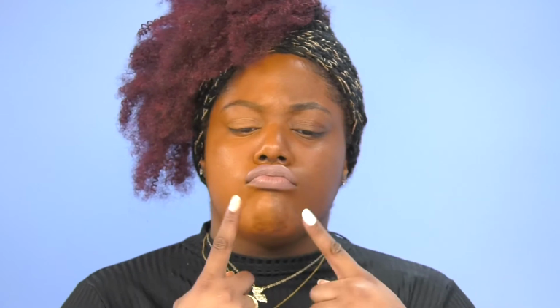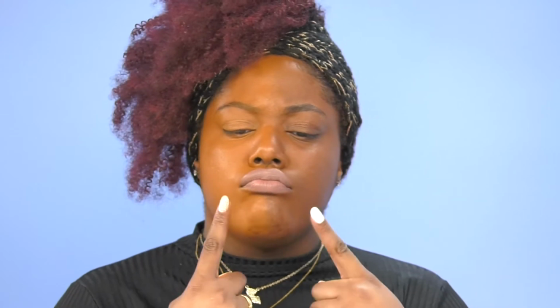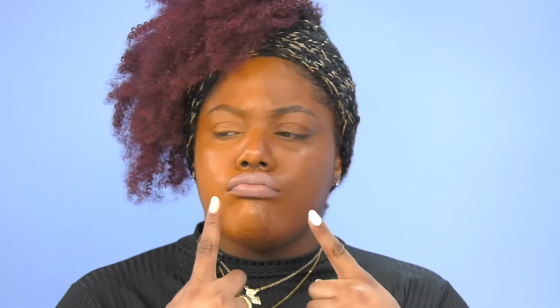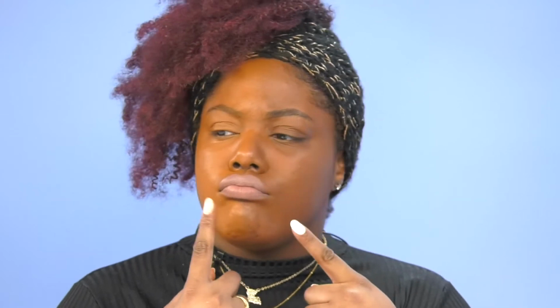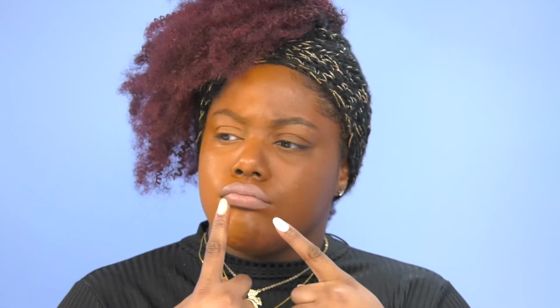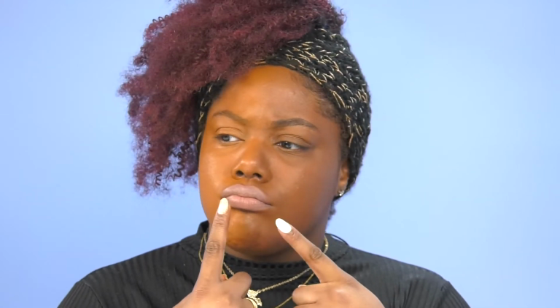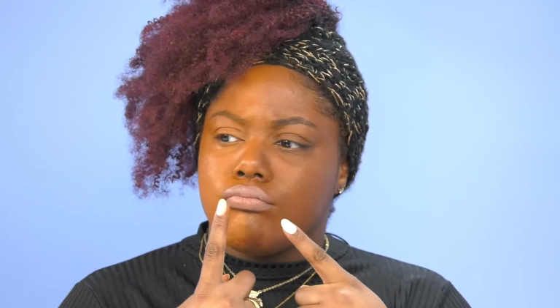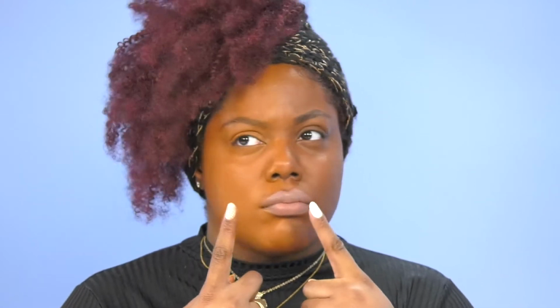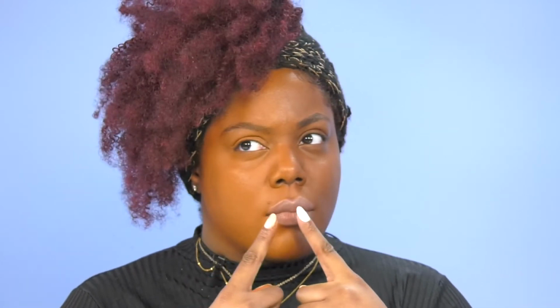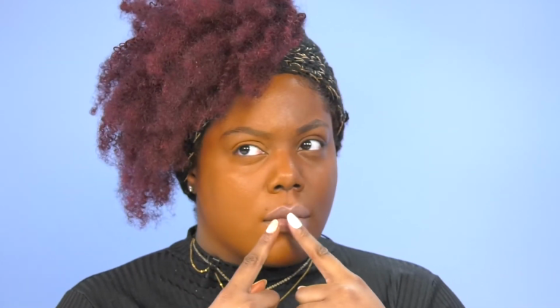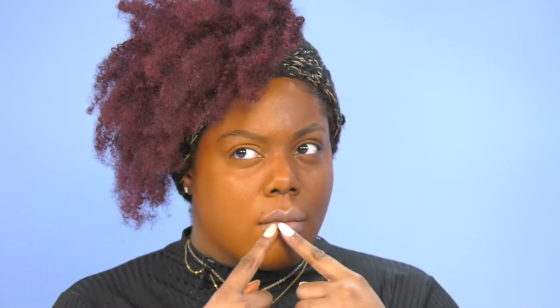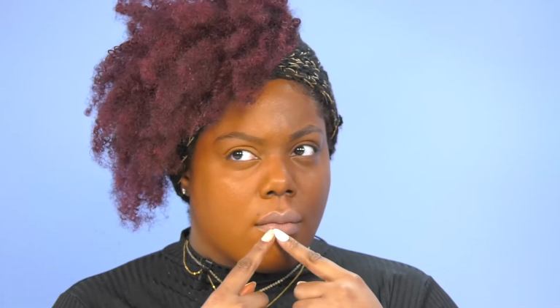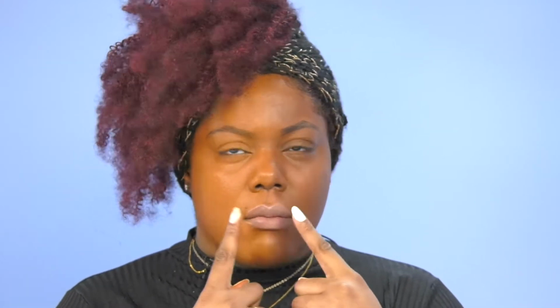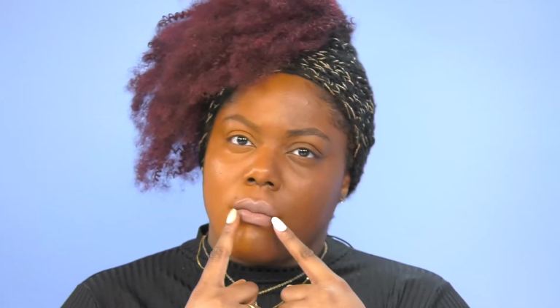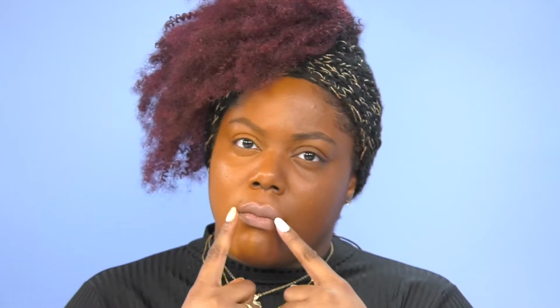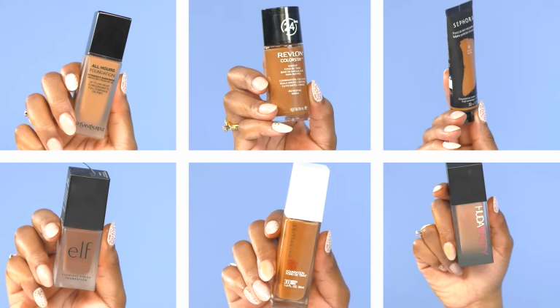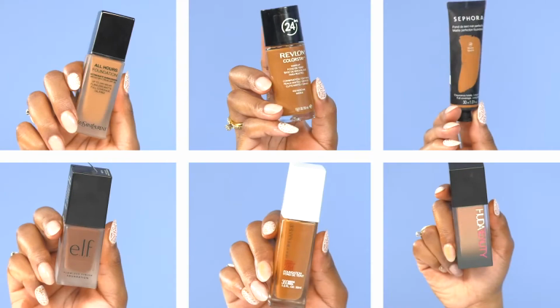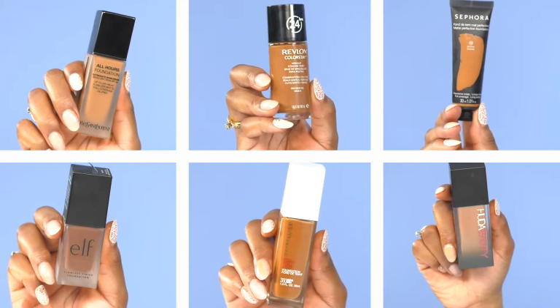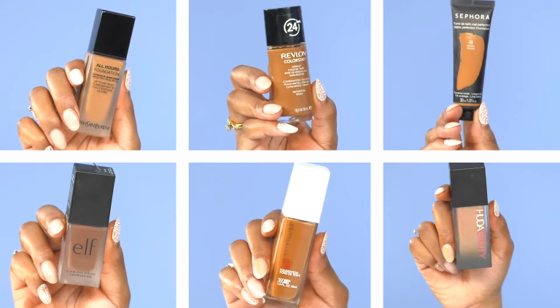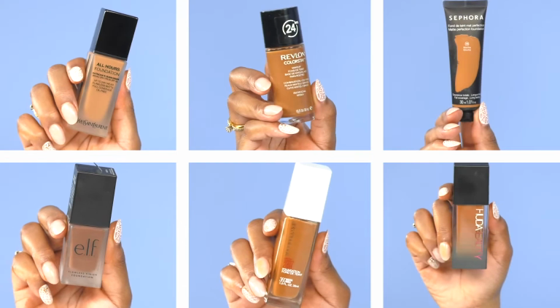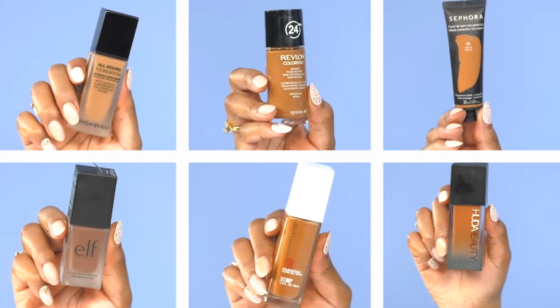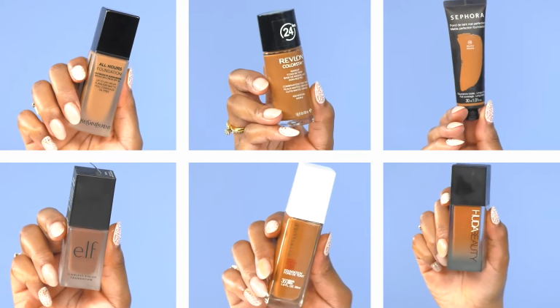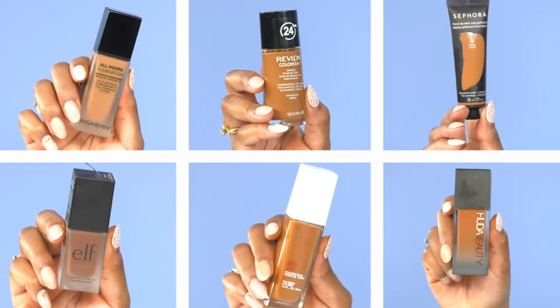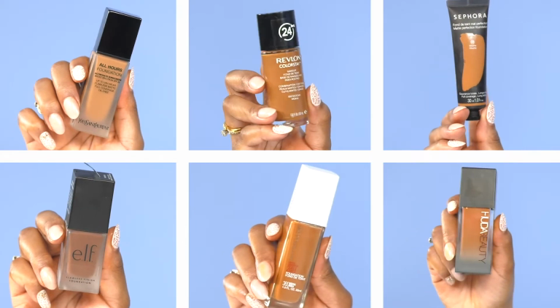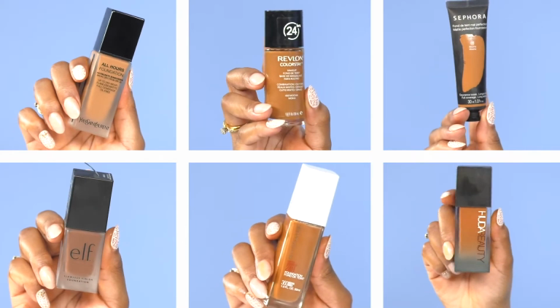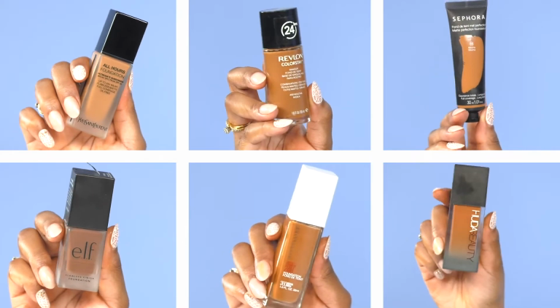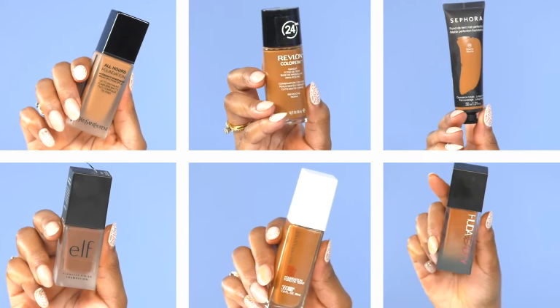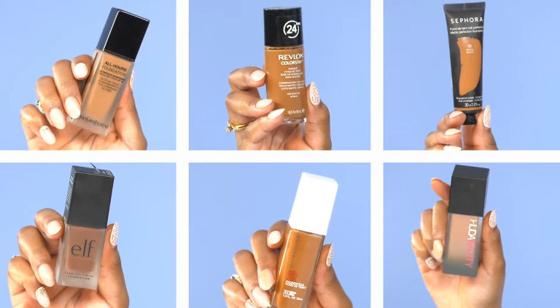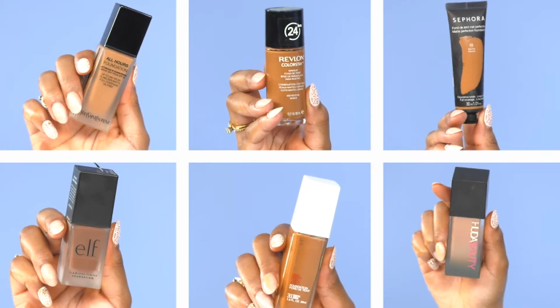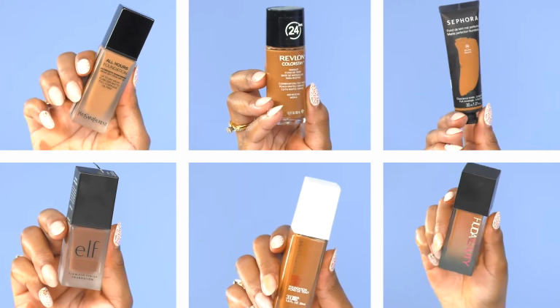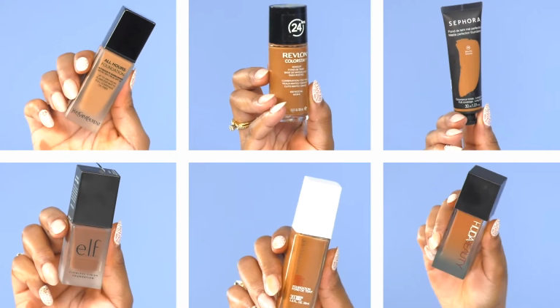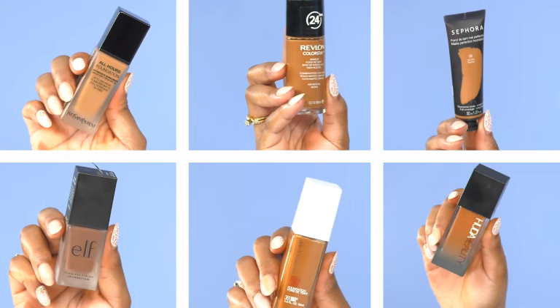am I actually a true mocha in every shade of foundation? To put this to the test, I'm going to be trying 6 different foundations in the shade name Mocha.